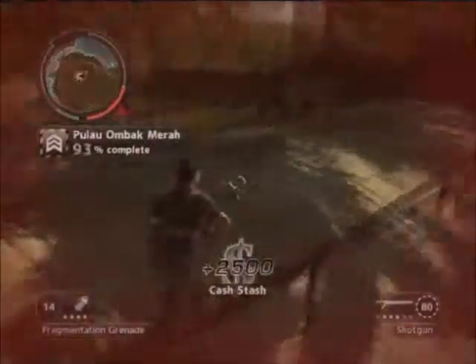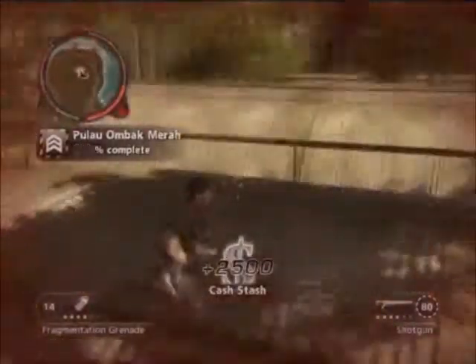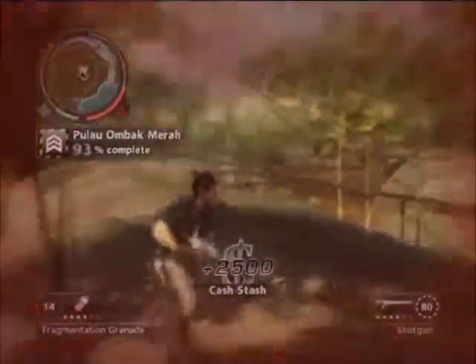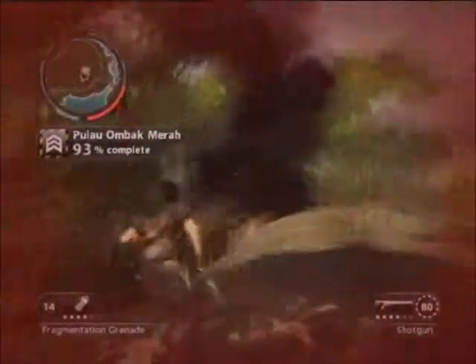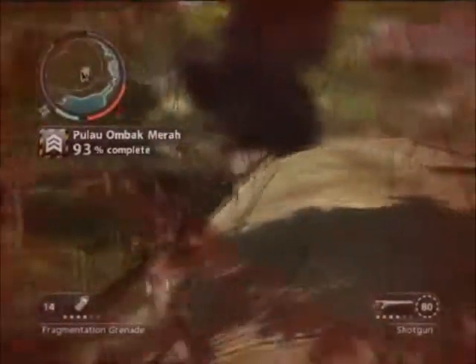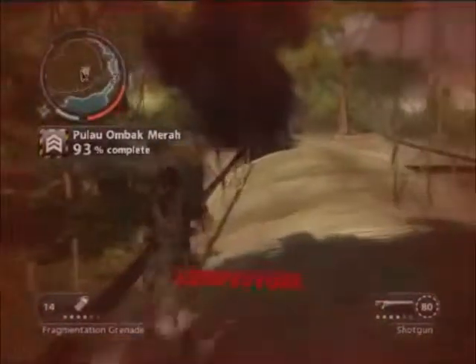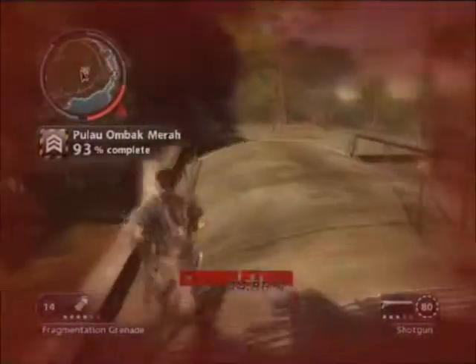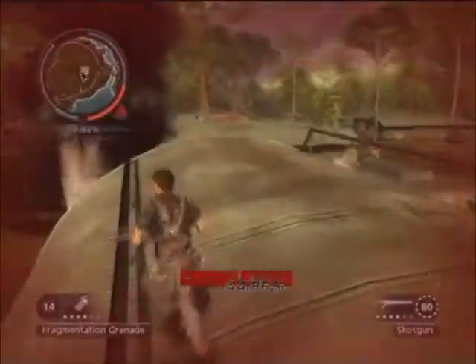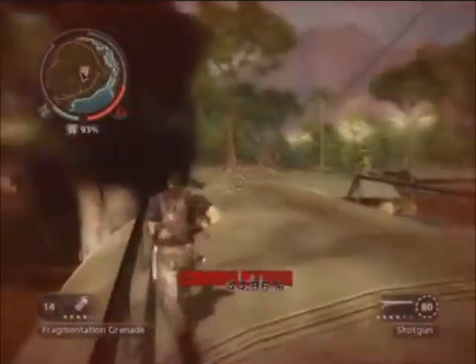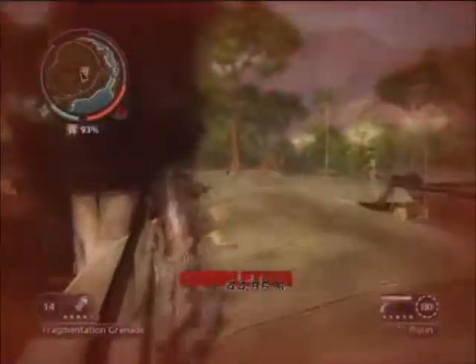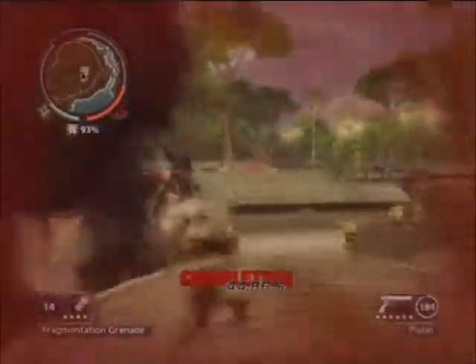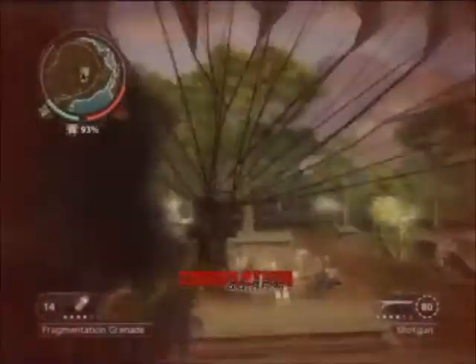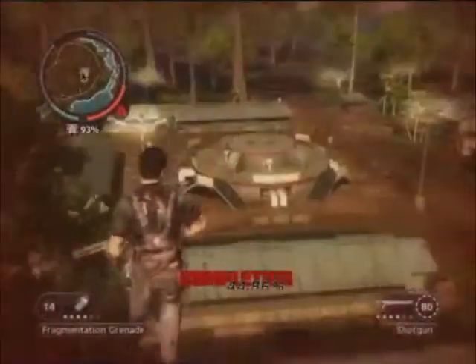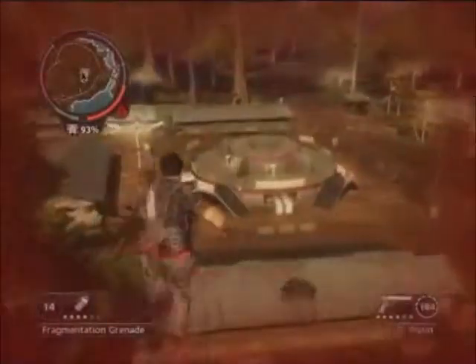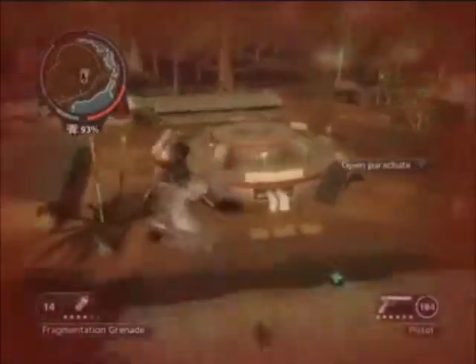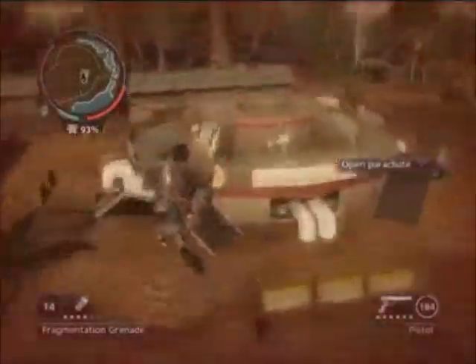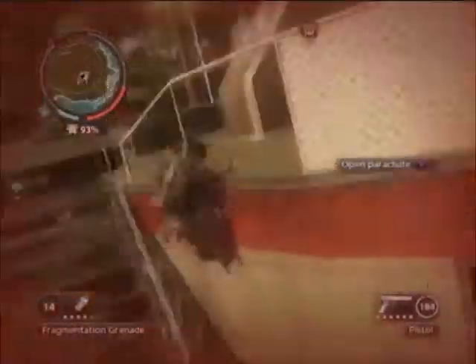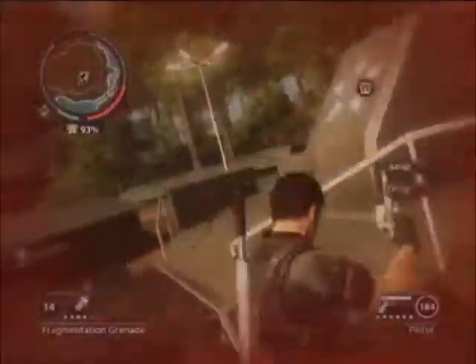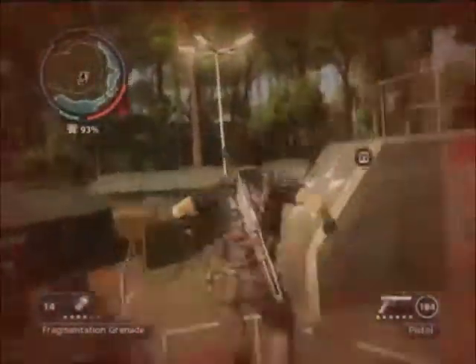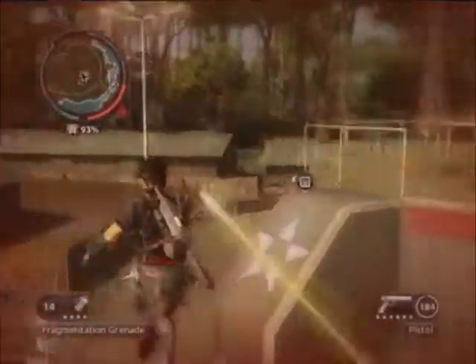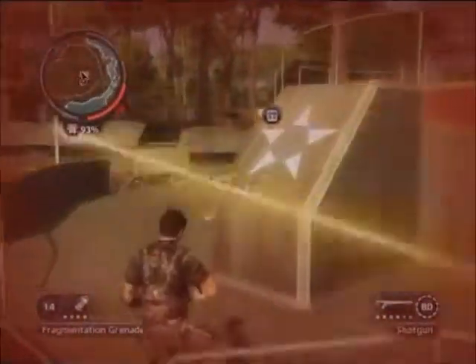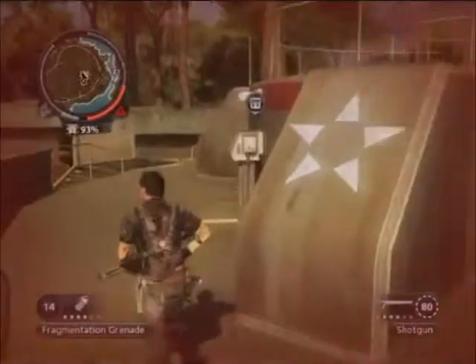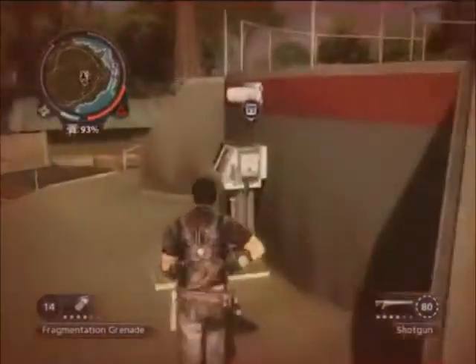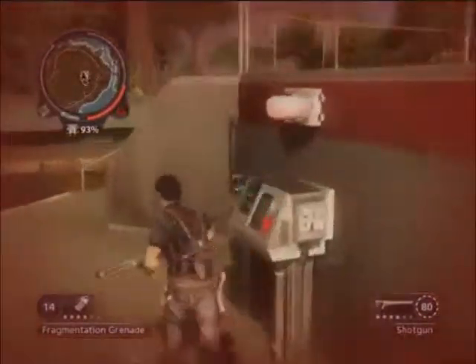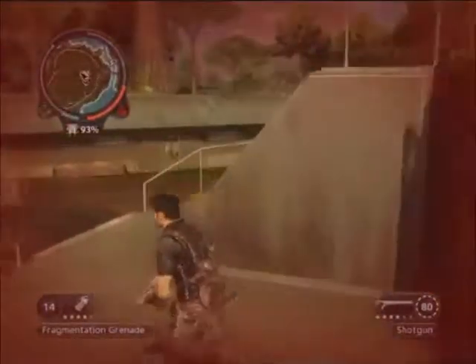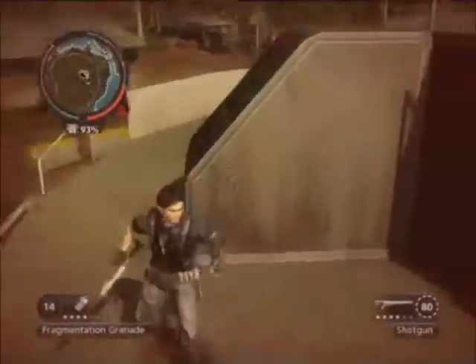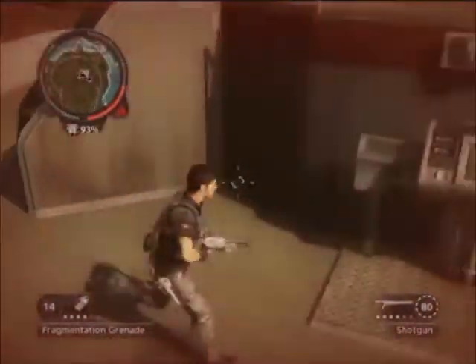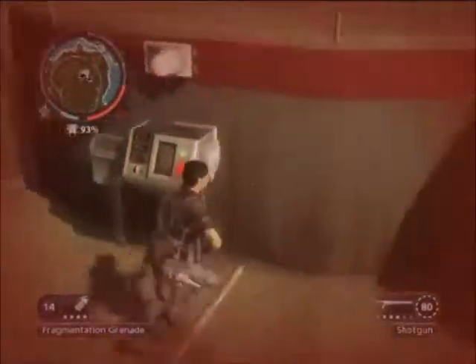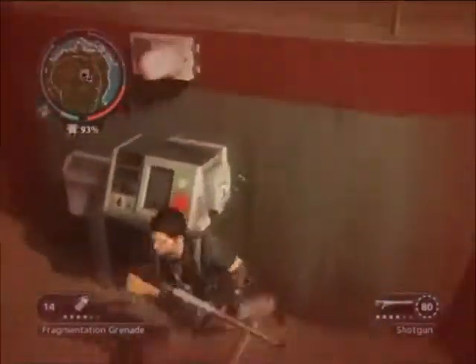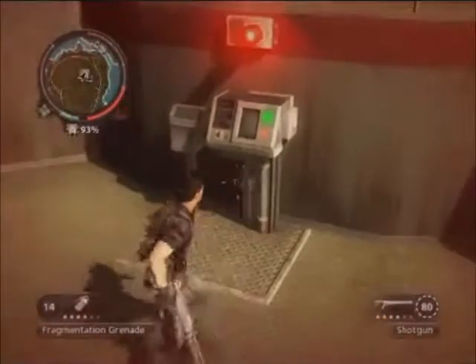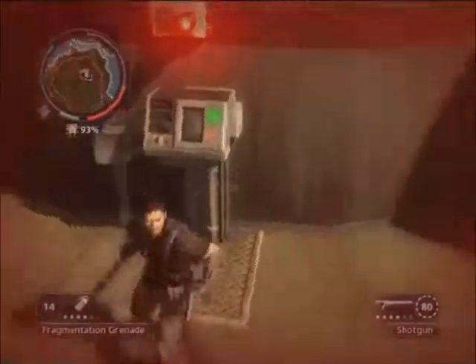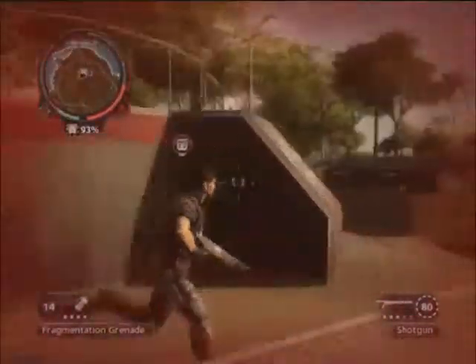Onto the max ammunition carried, not counting the magazine — this is the spare ammo you can hold with a full magazine. It's 48 at level 1; level 2 it's 64; level 3 it's 80; level 4 it's 96; level 5 it's 112; and at level 6 it's 128.